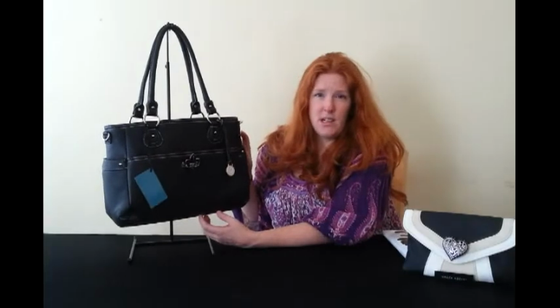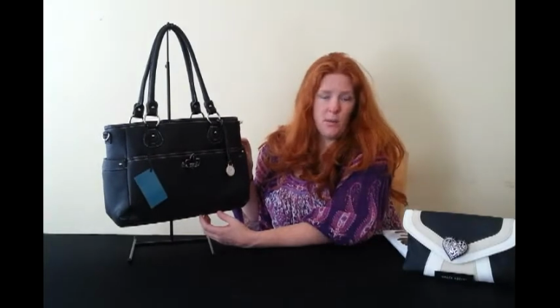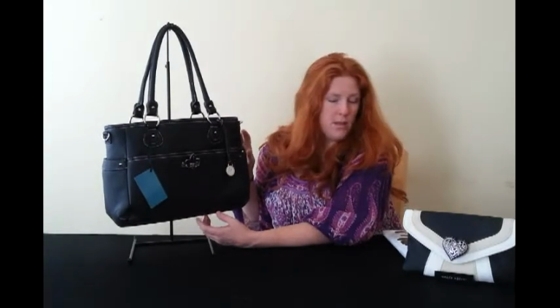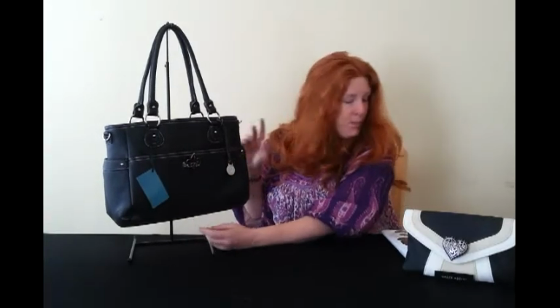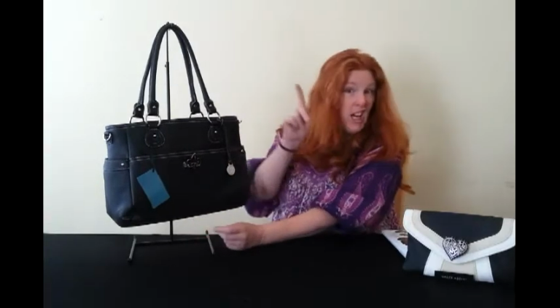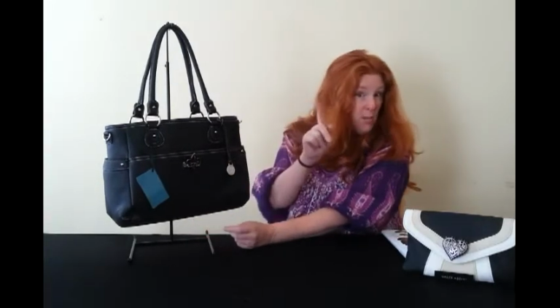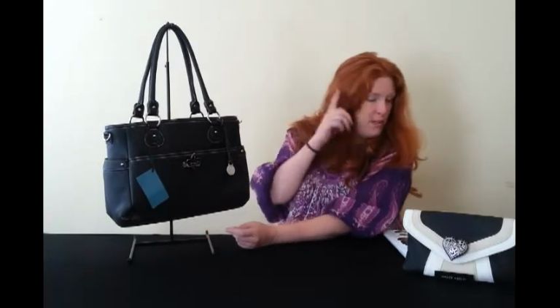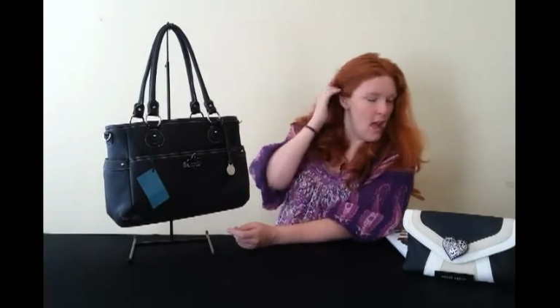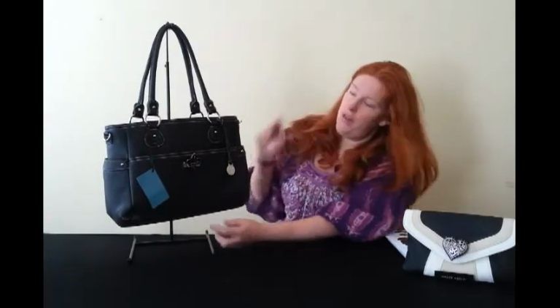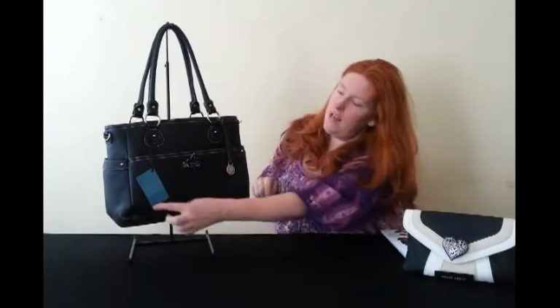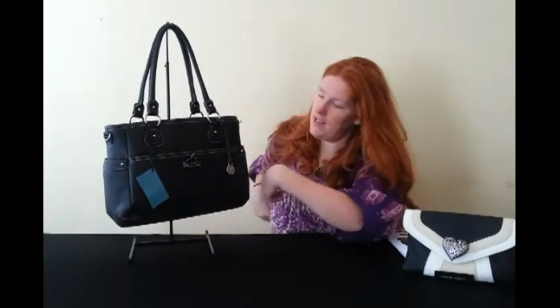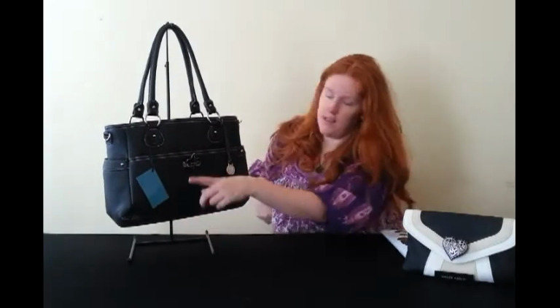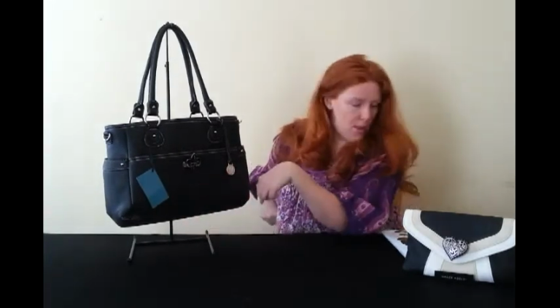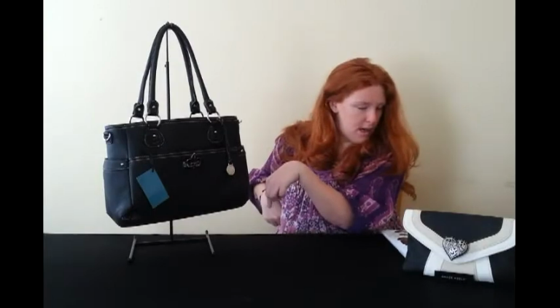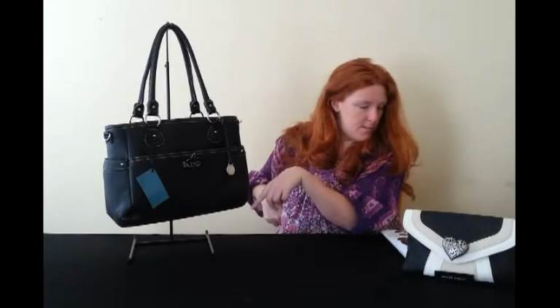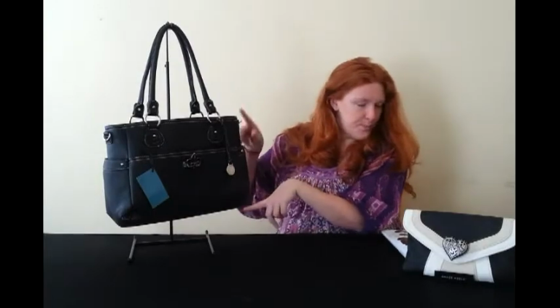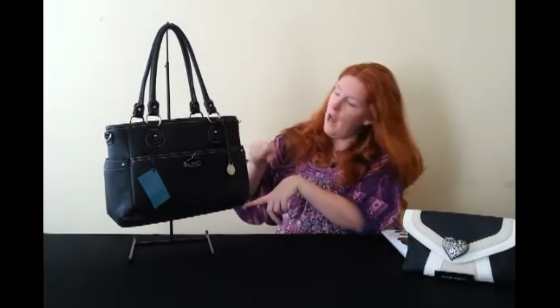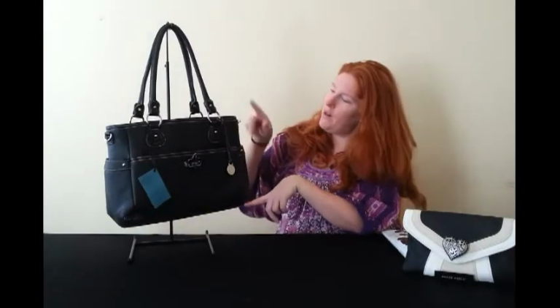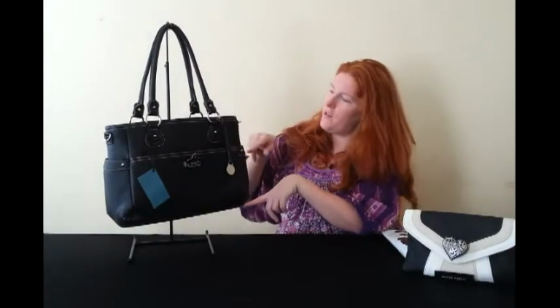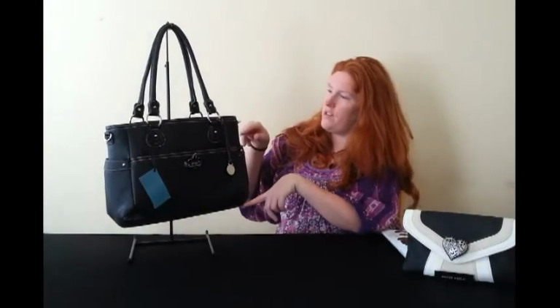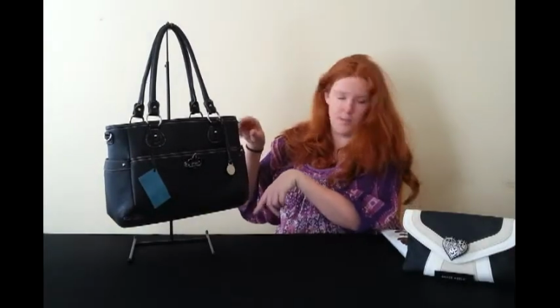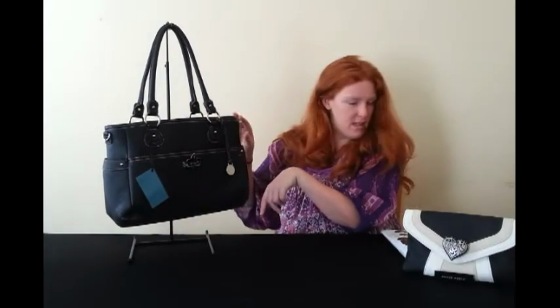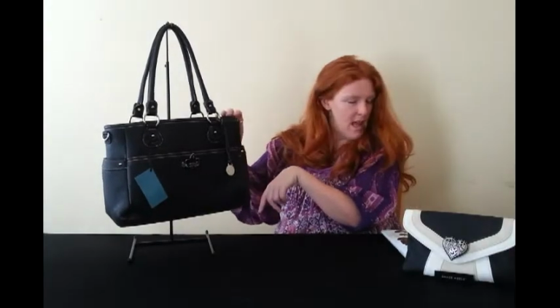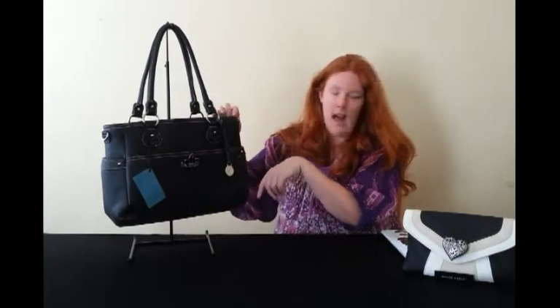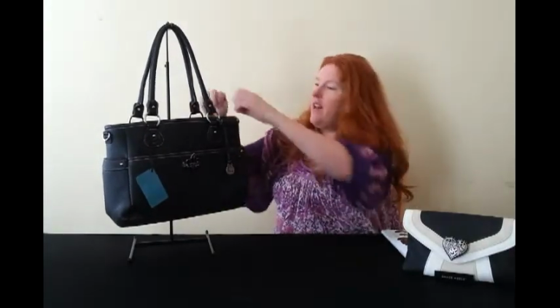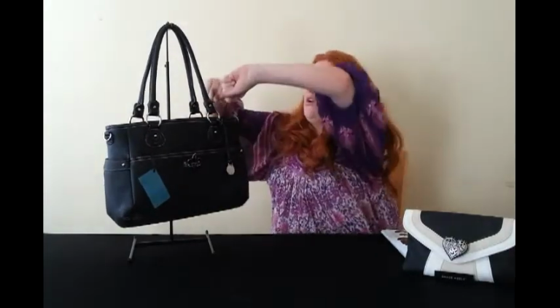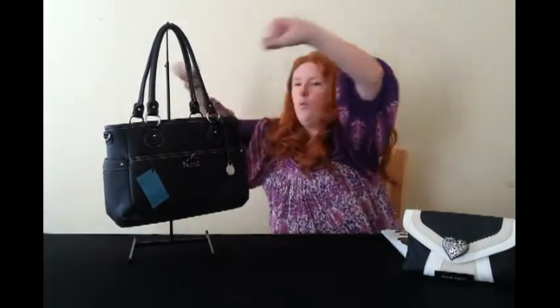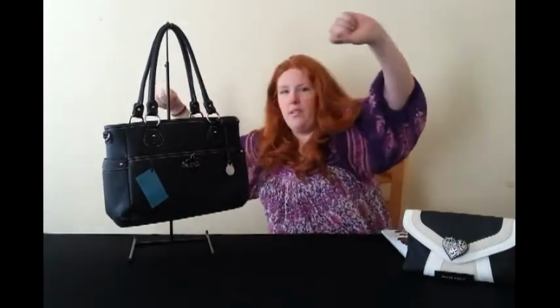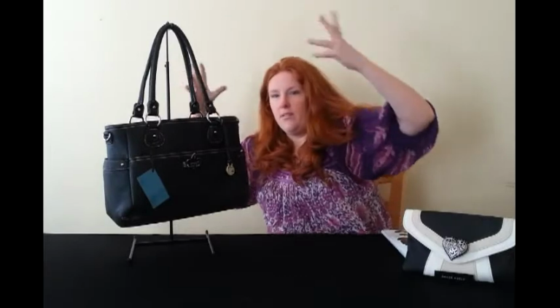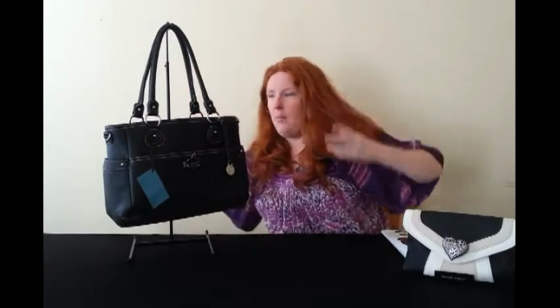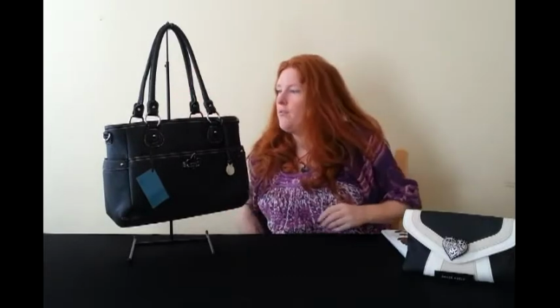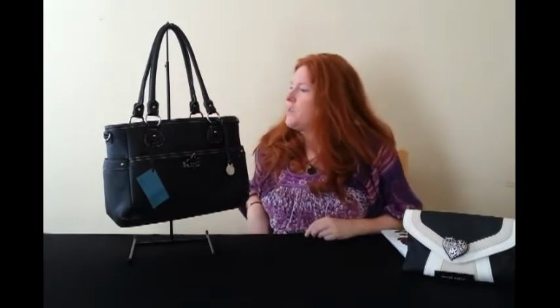Size-wise, this is actually the smallest Grace Adele bag. Checking the measurements: 38 centimeters length-wise, 23 centimeters height-wise, and about 14 centimeters wide.